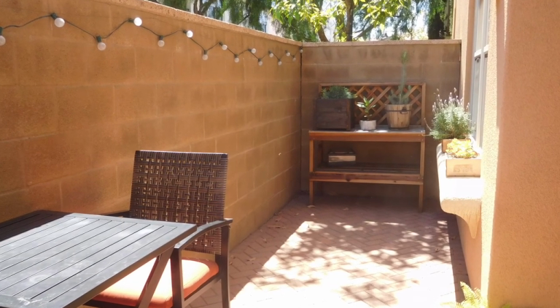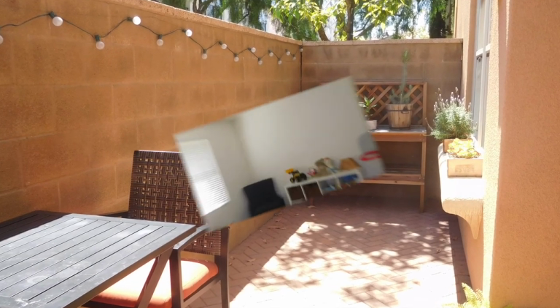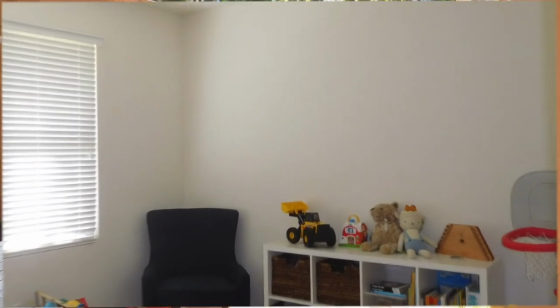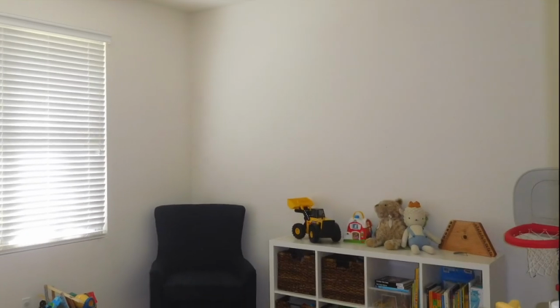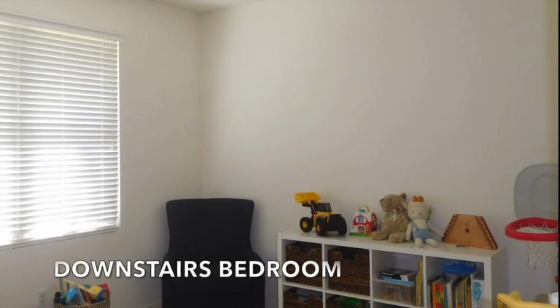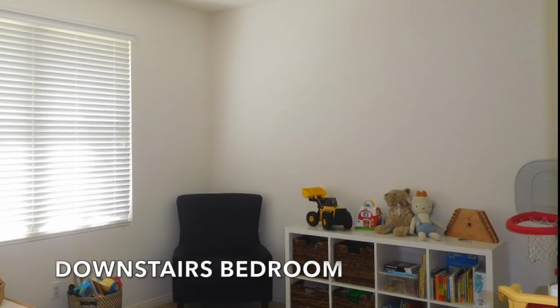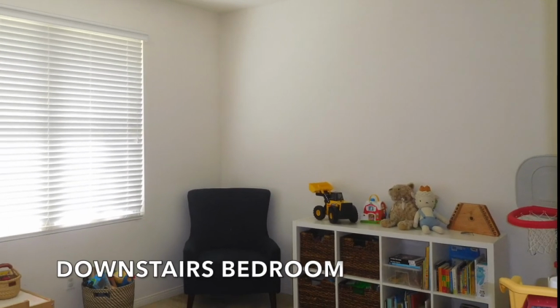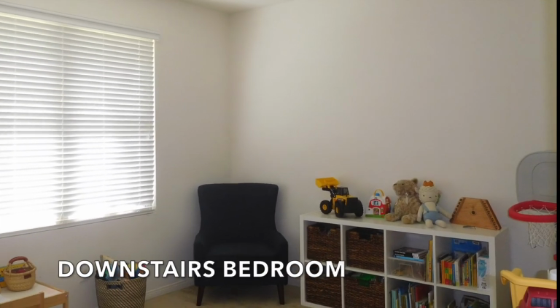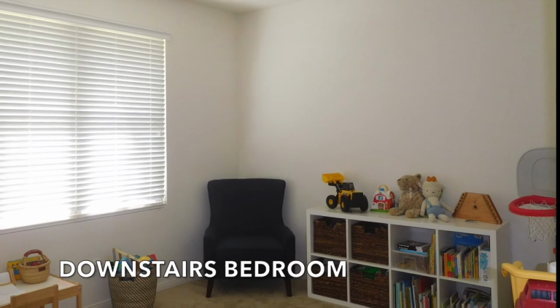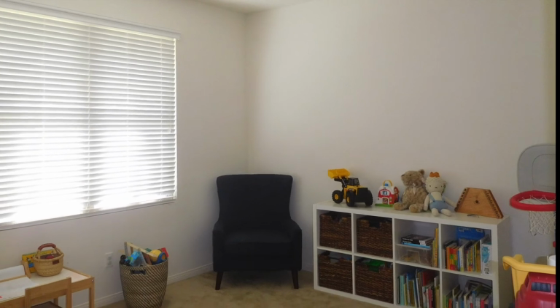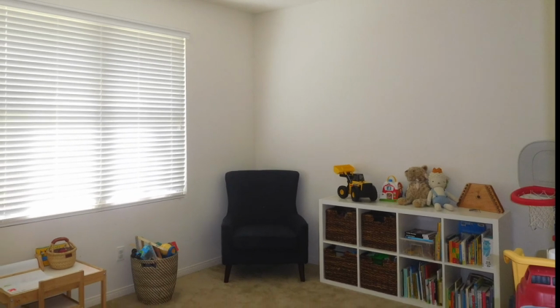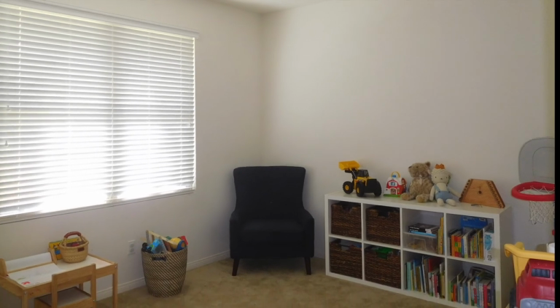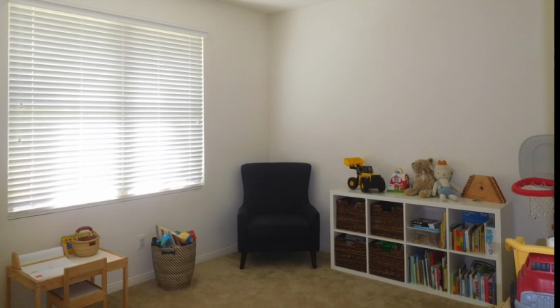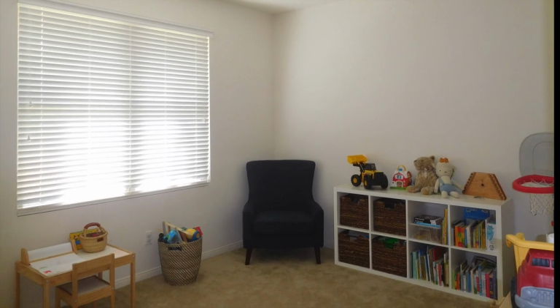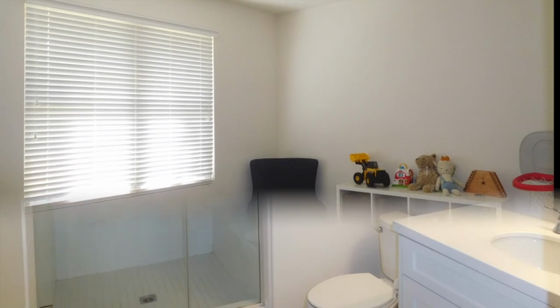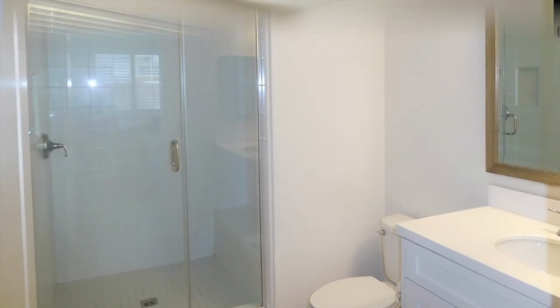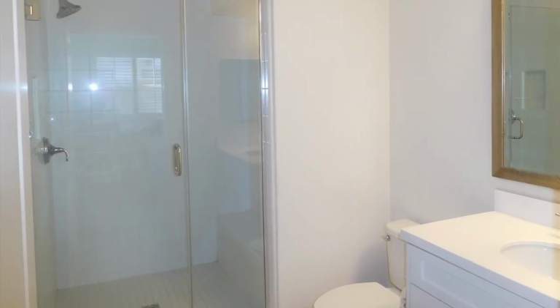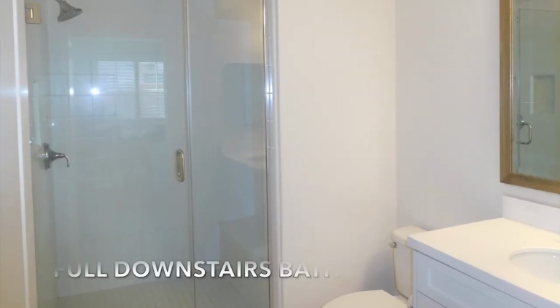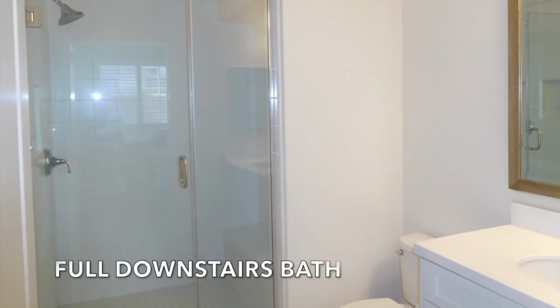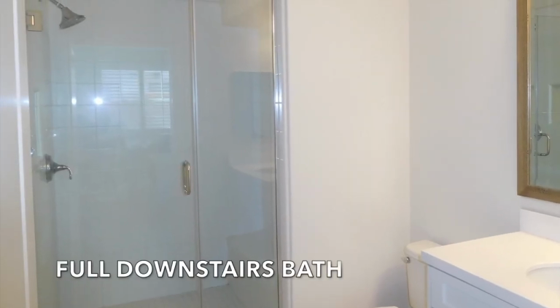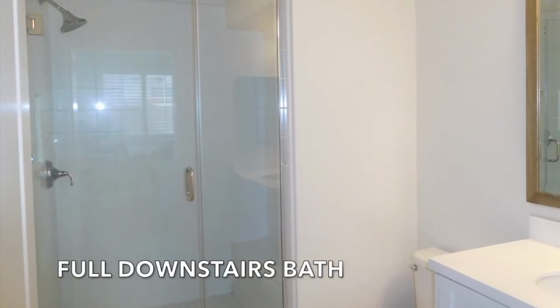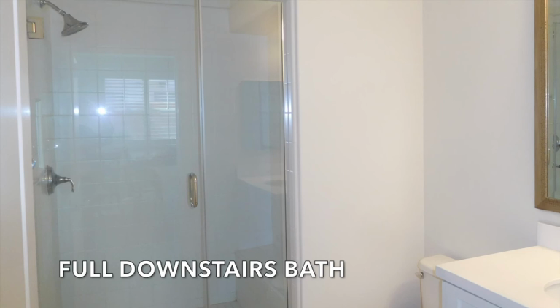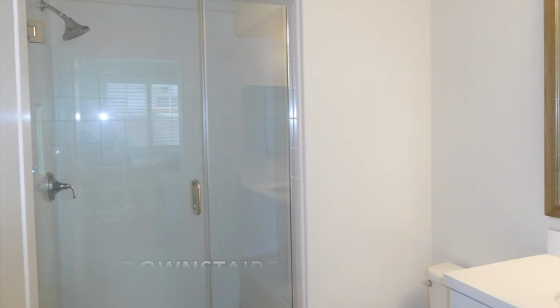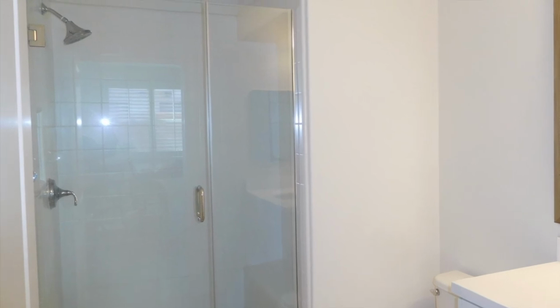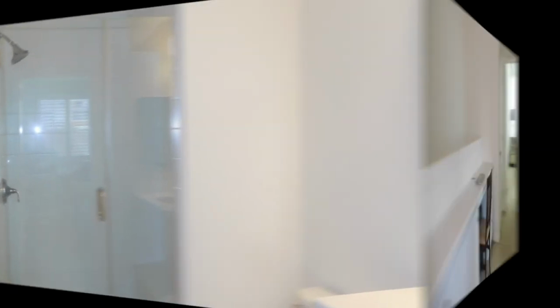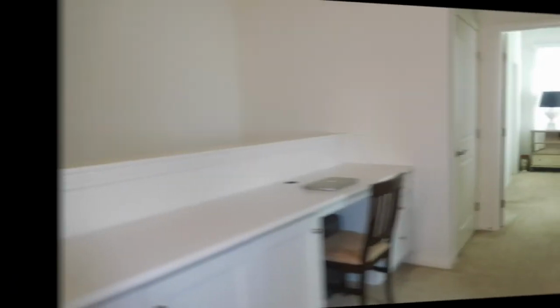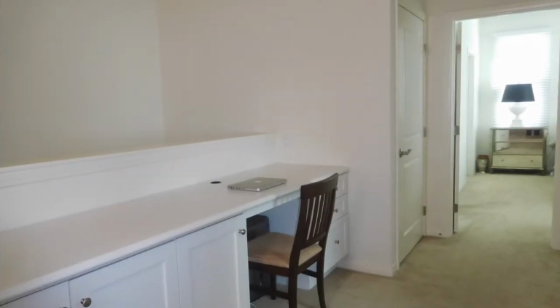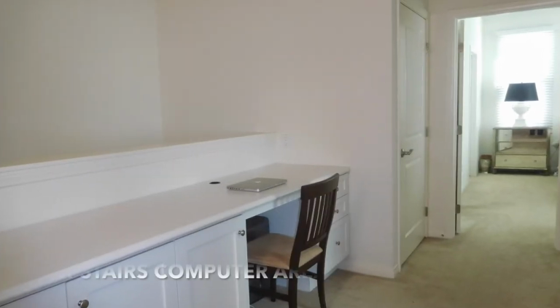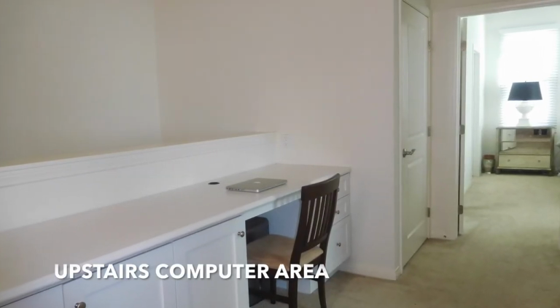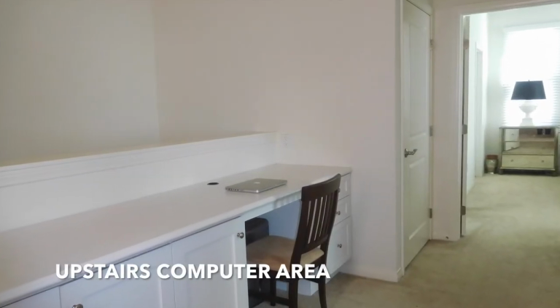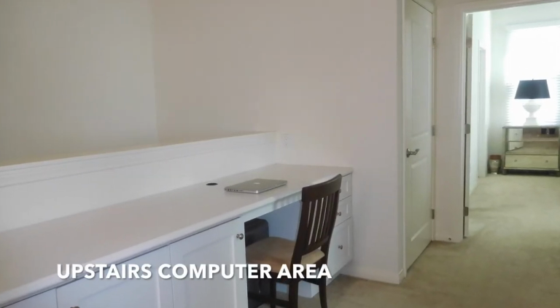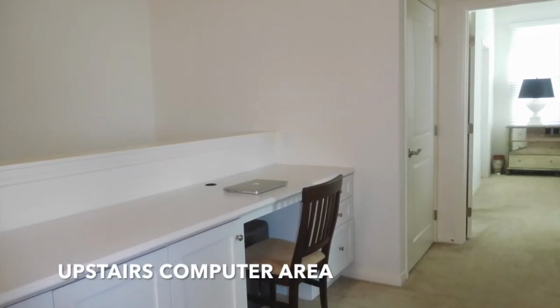Off the kitchen is a wonderful courtyard for outdoor dining. This Santa Maria Plan 3 offers a bedroom downstairs with a closet and full bathroom.